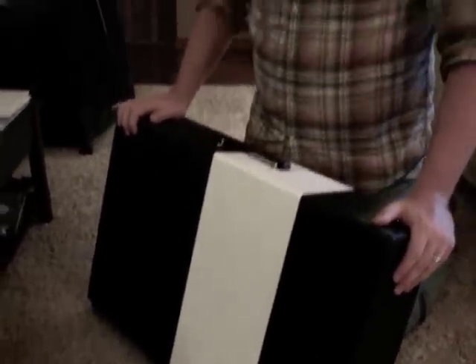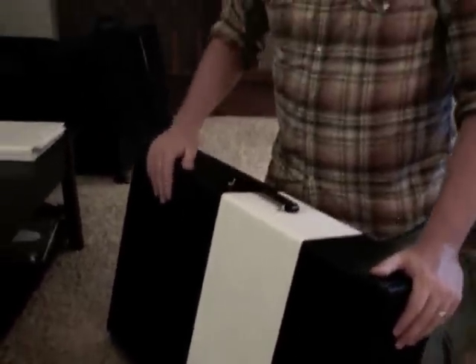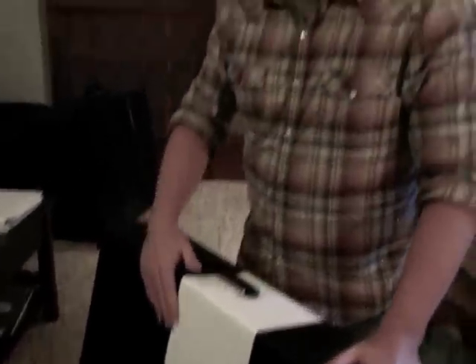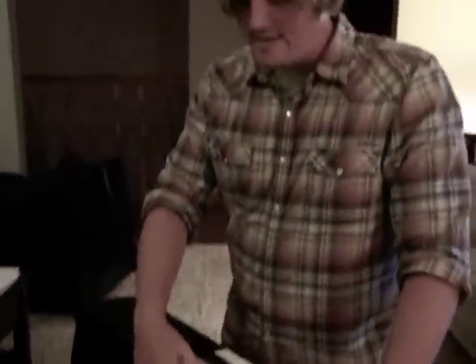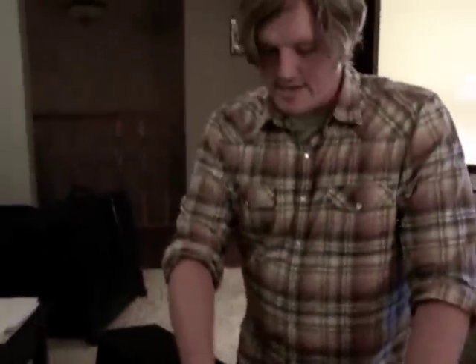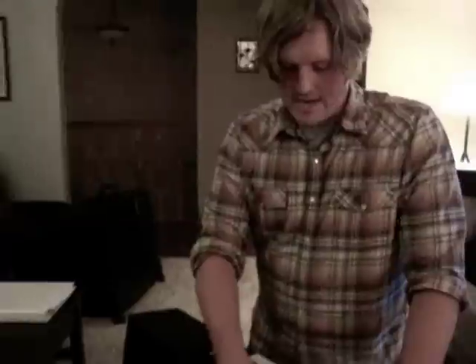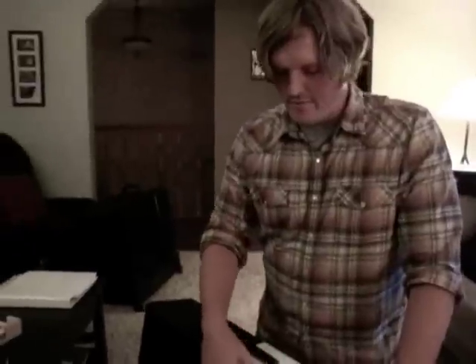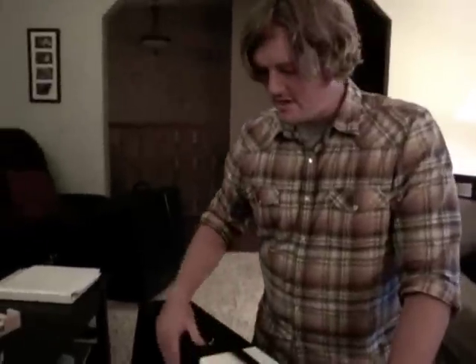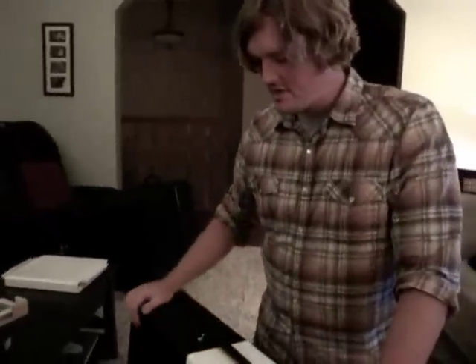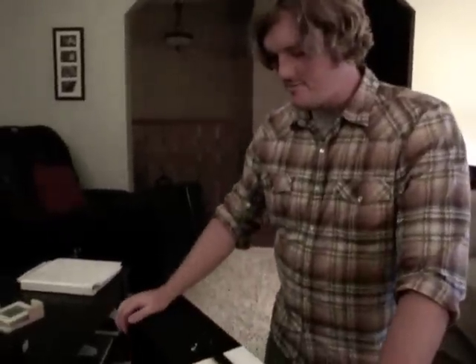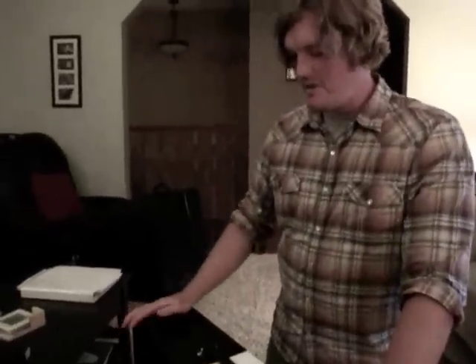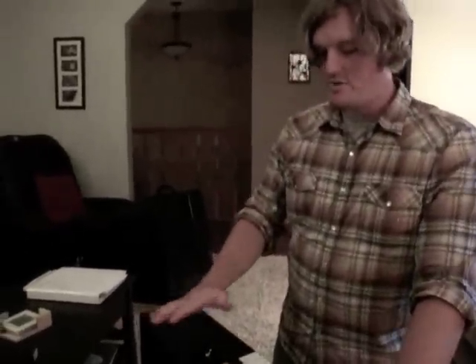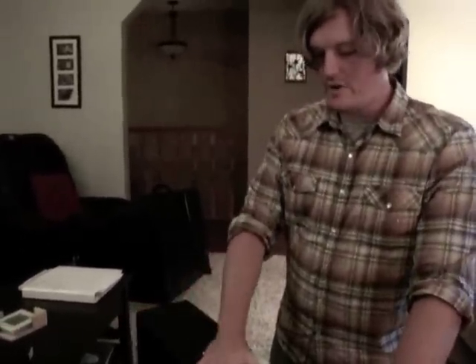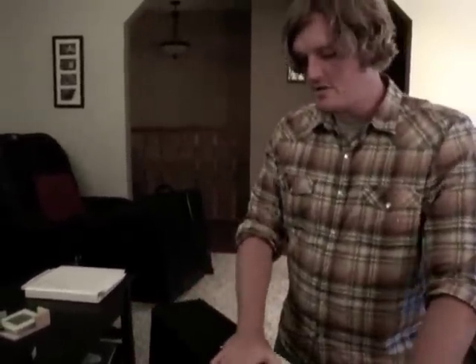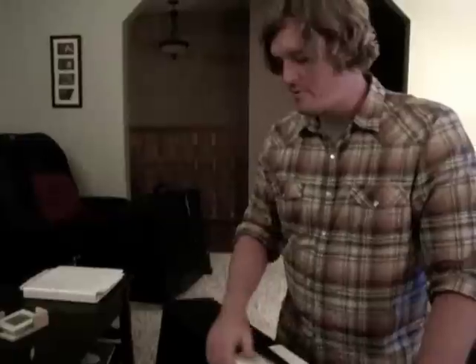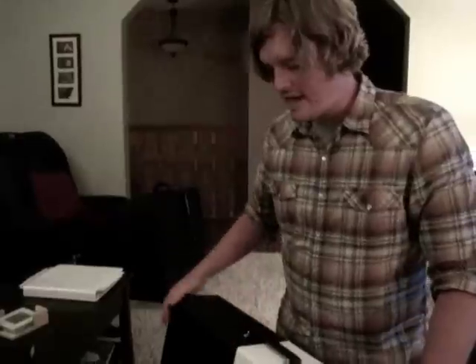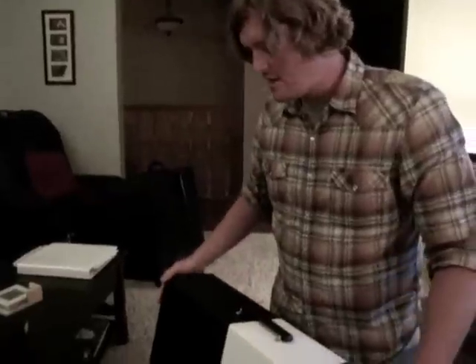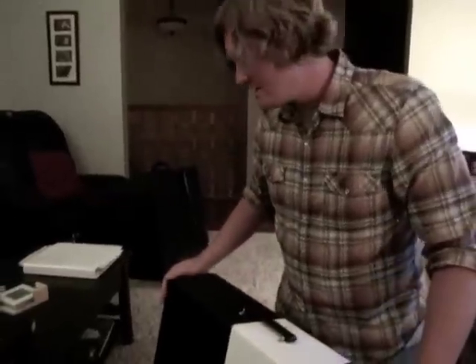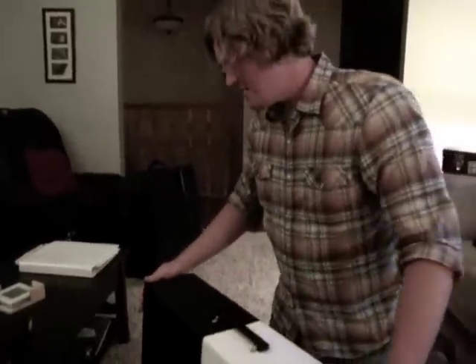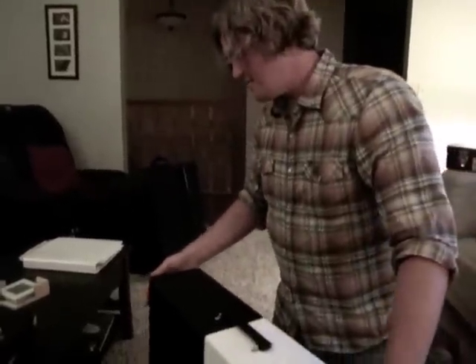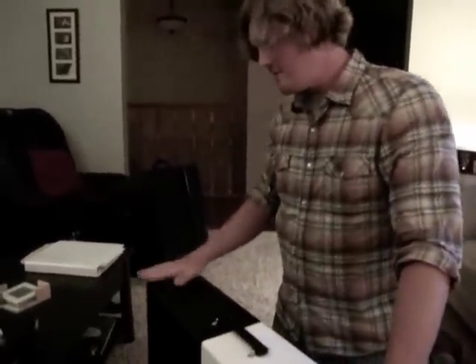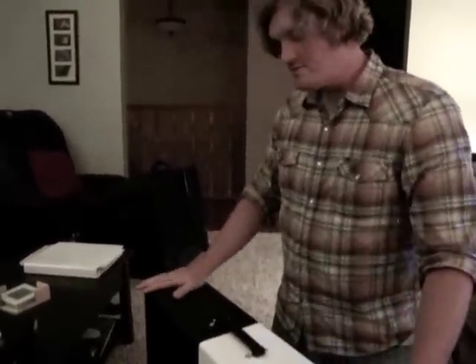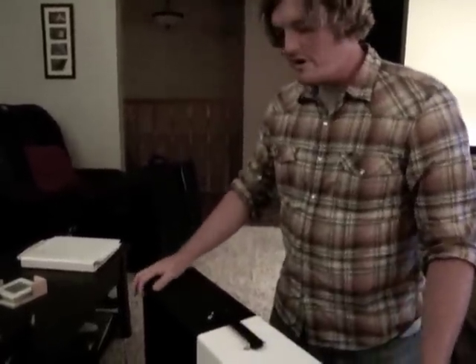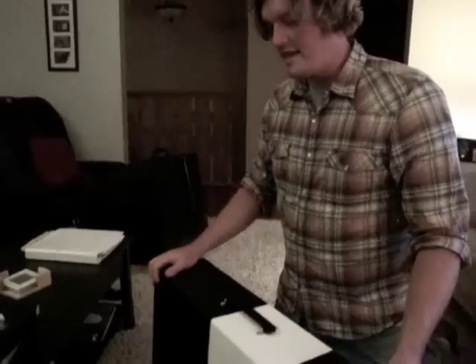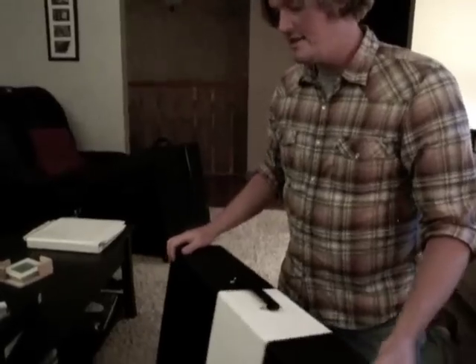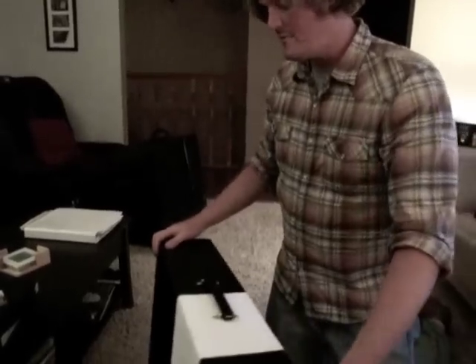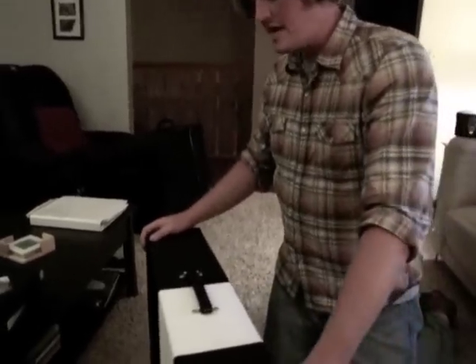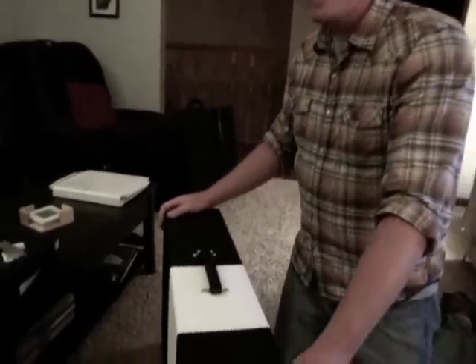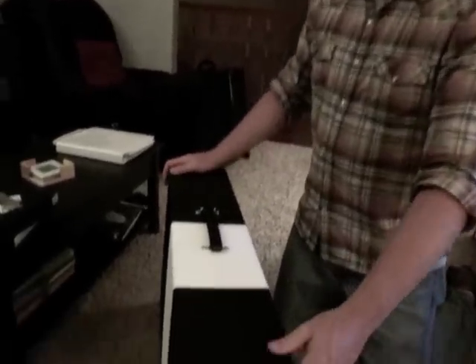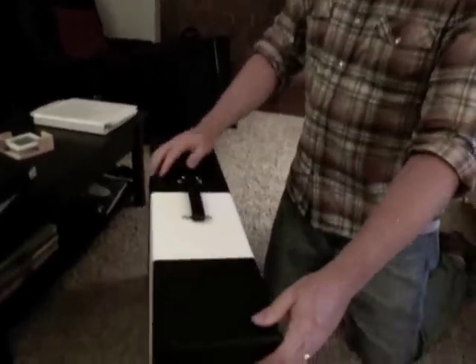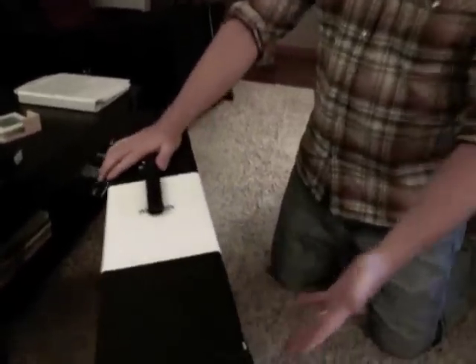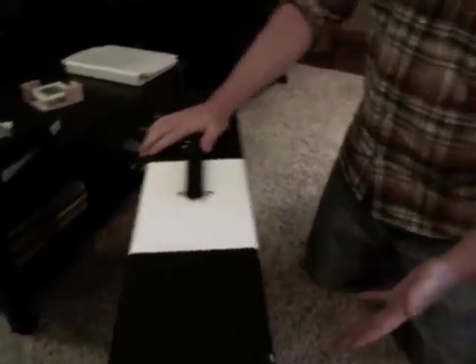I contacted Daniel from Salvage Custom about doing a racing stripe around a black Tolex case and board, and he was up for the challenge and this is what it is. This thing is amazing.